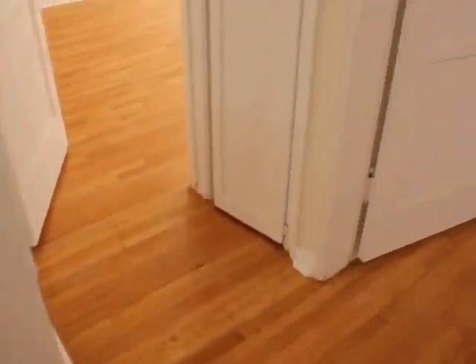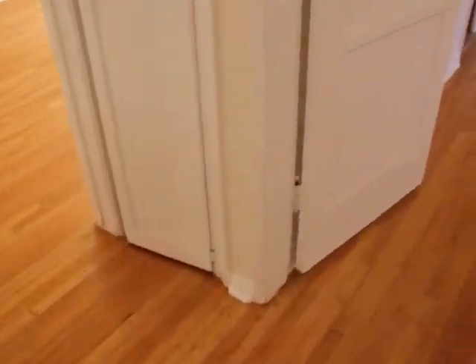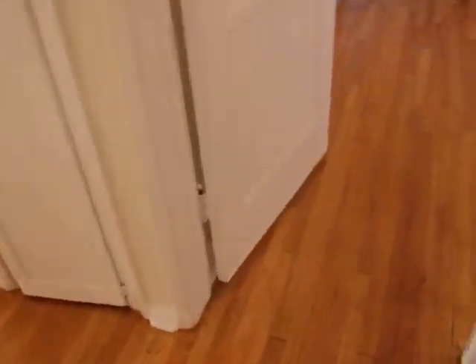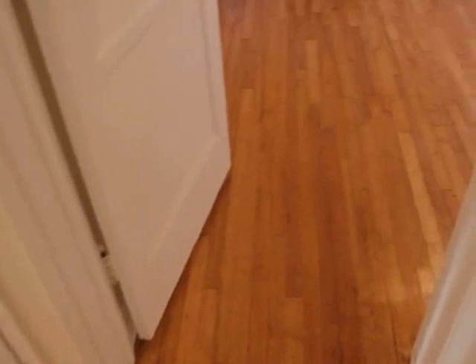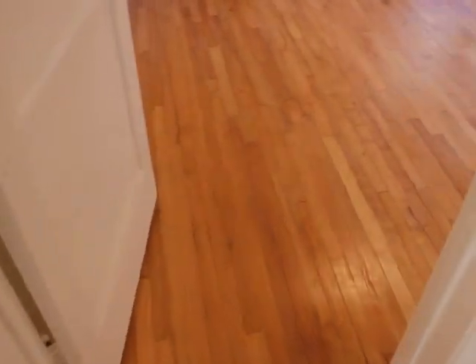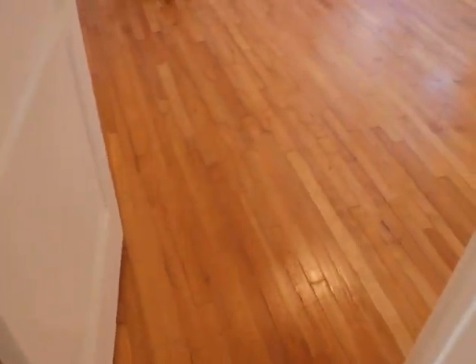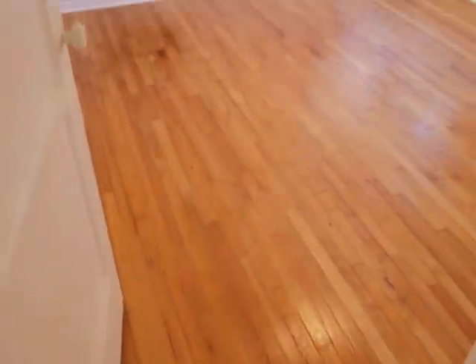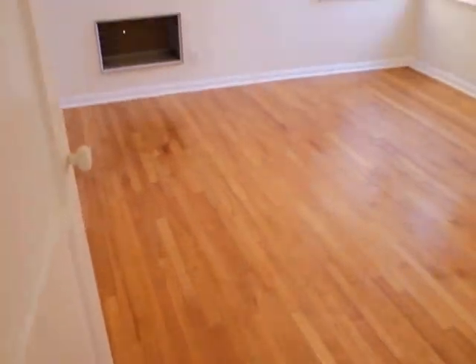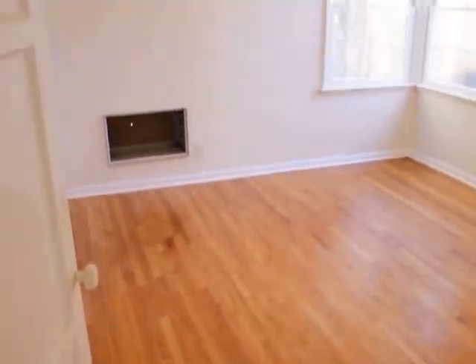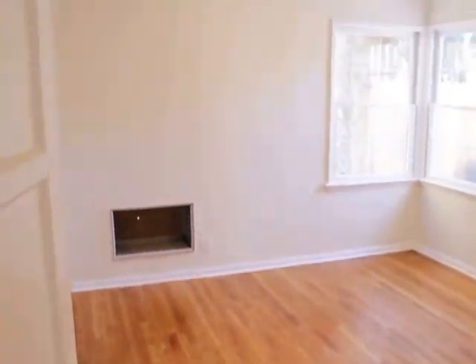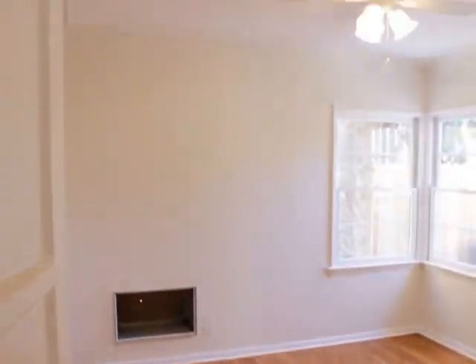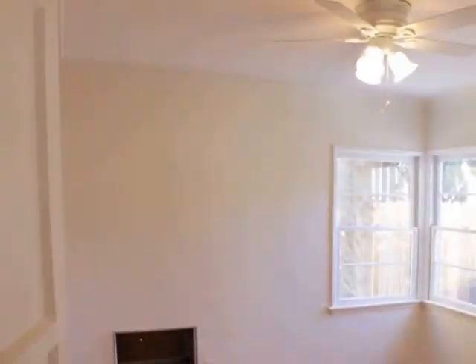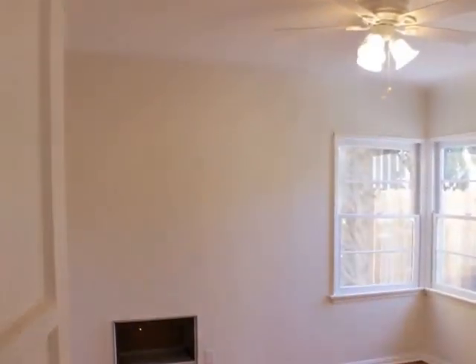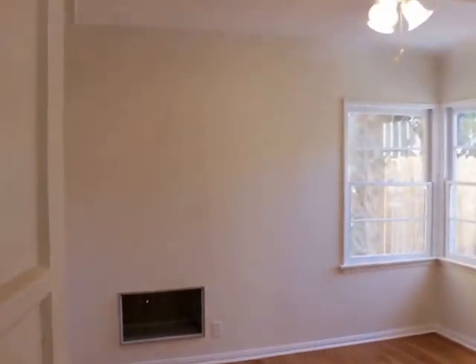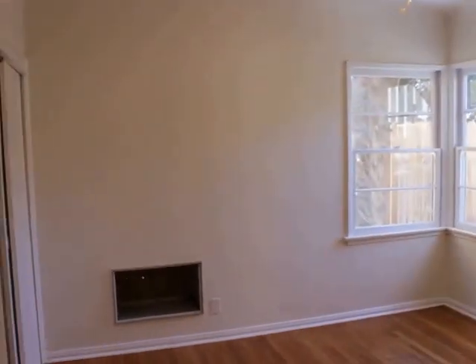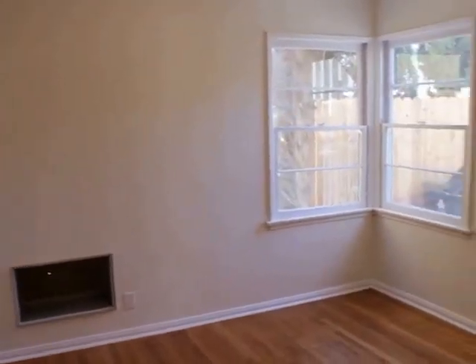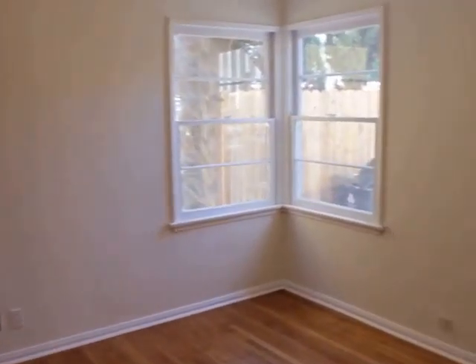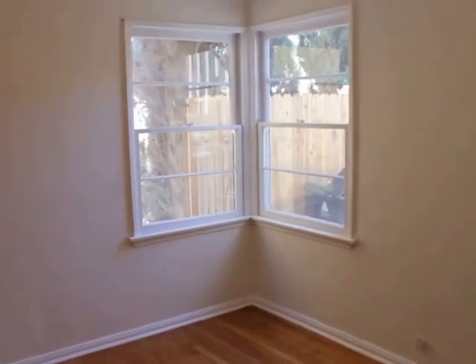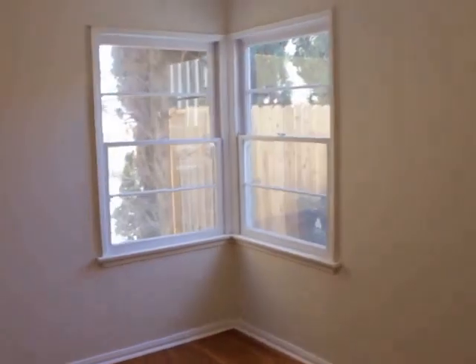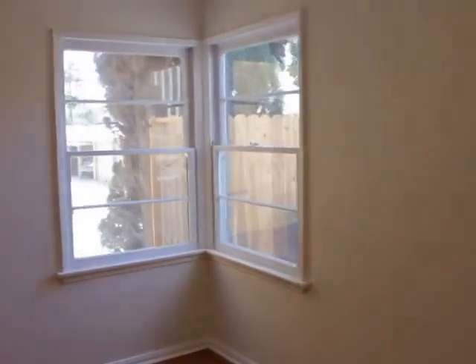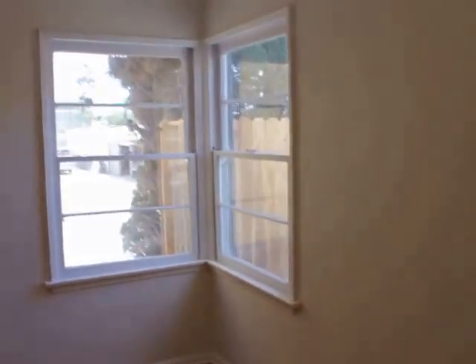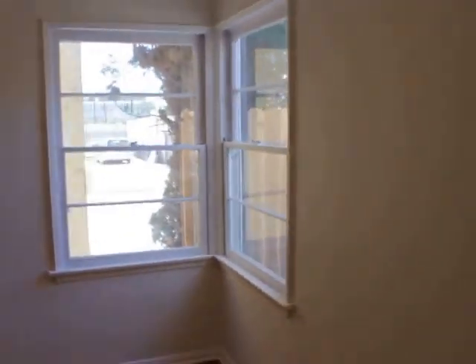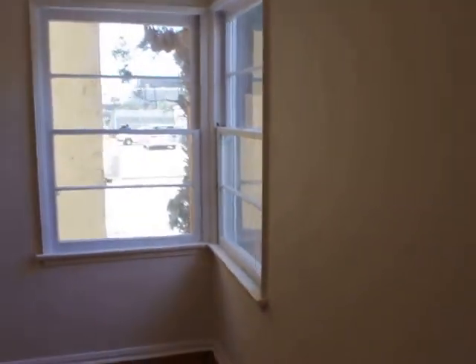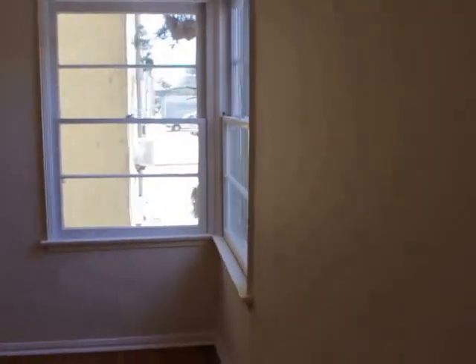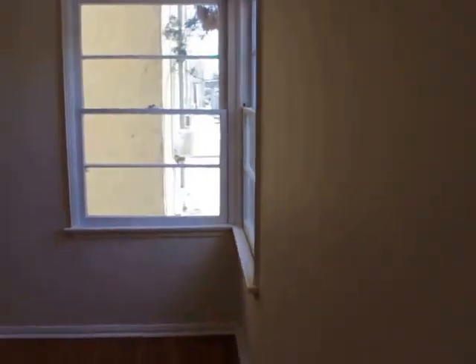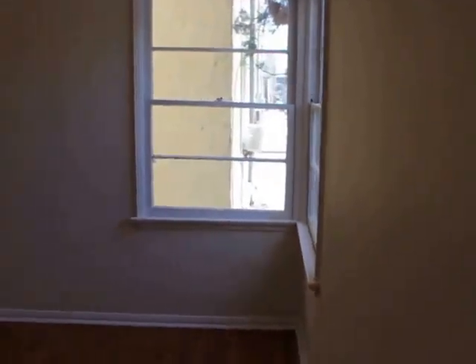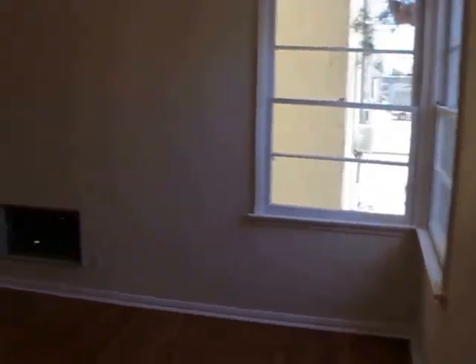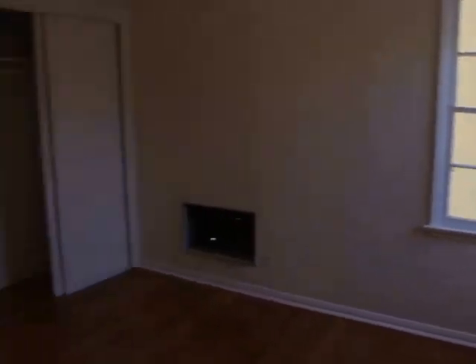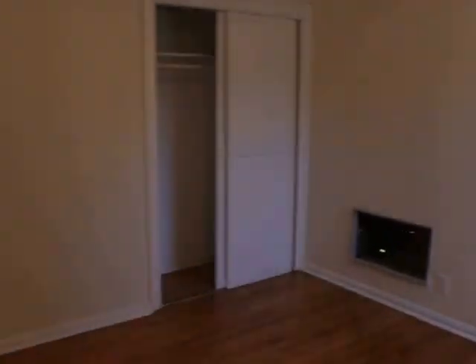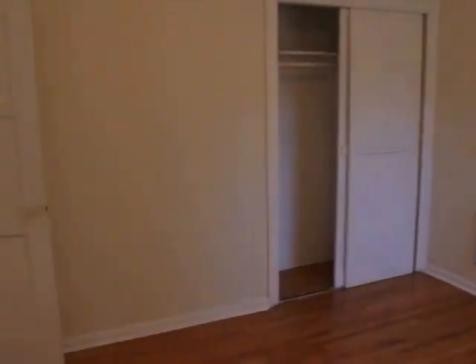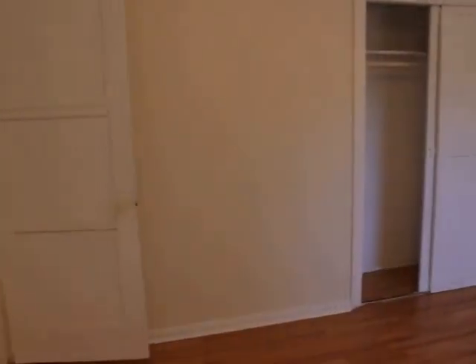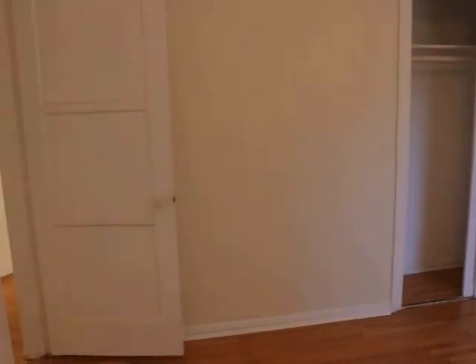The first bedroom. Ceiling, floors, AC. Closet.